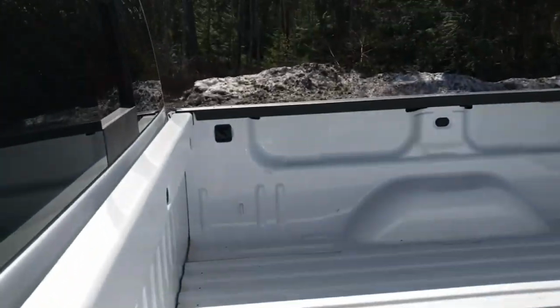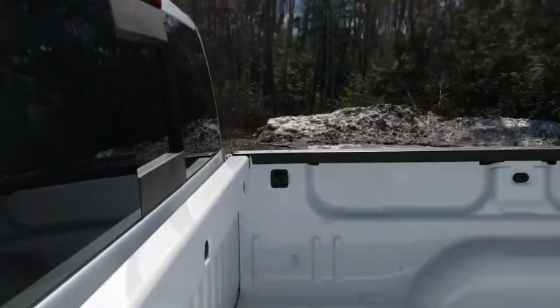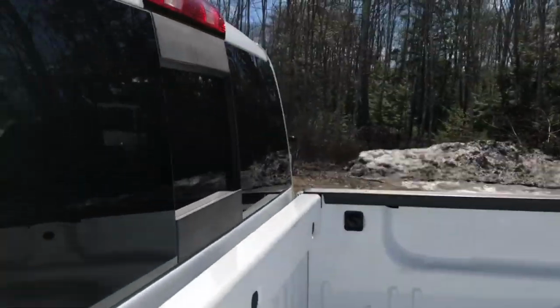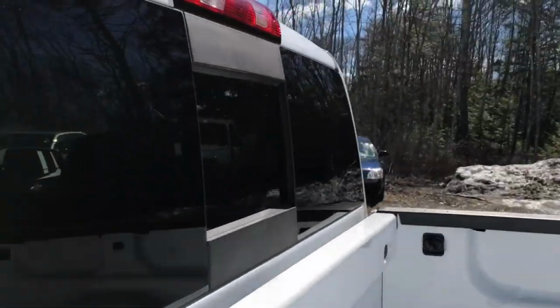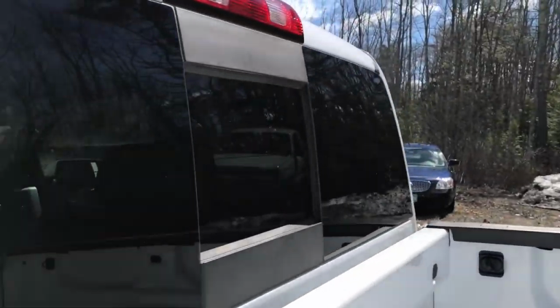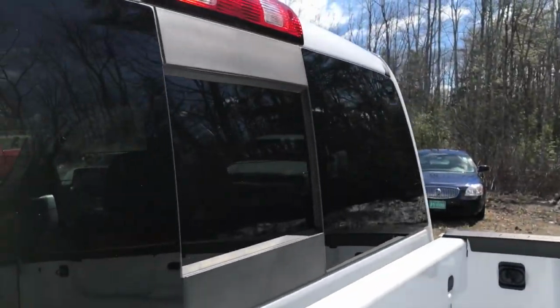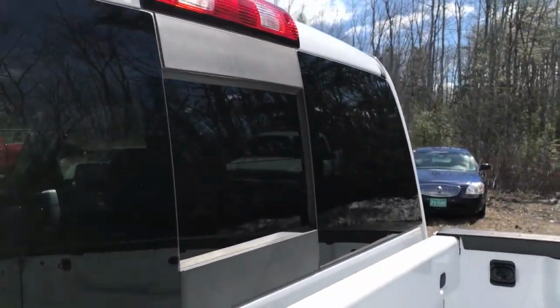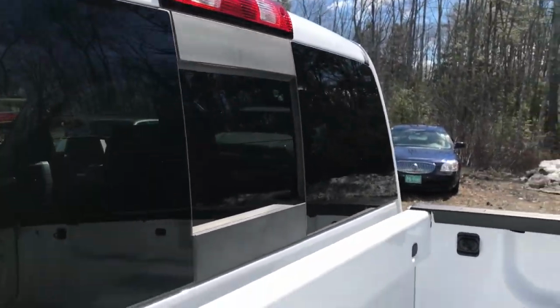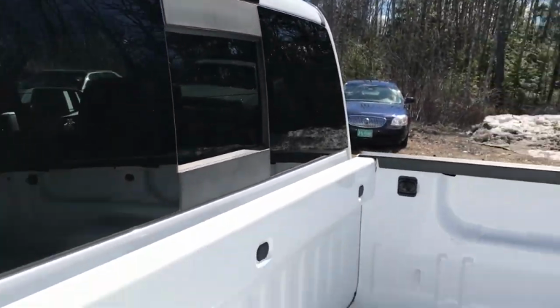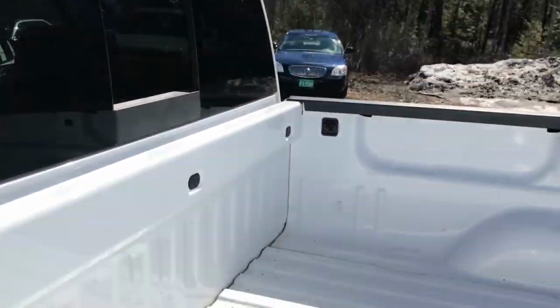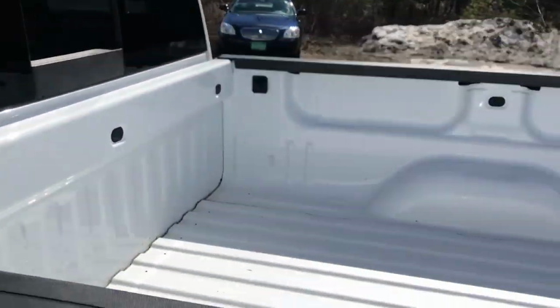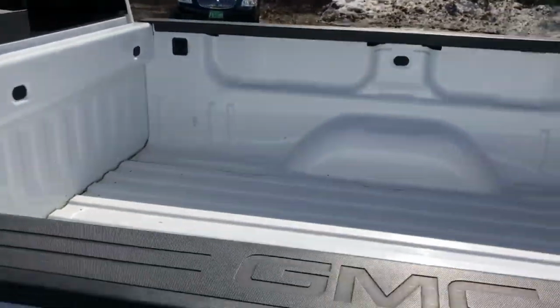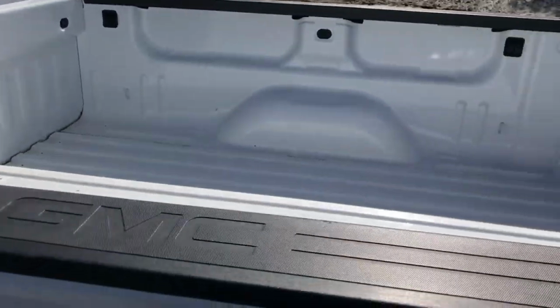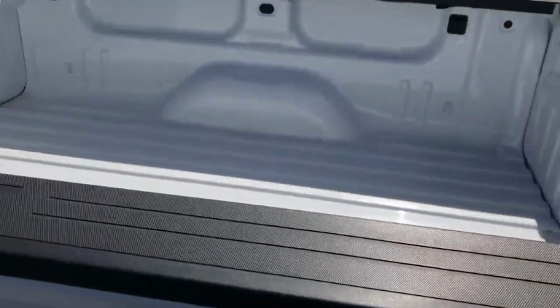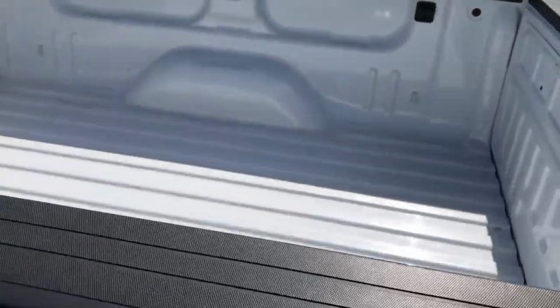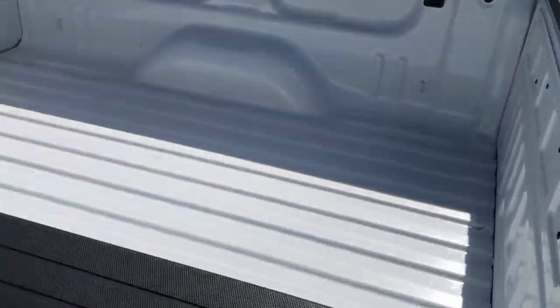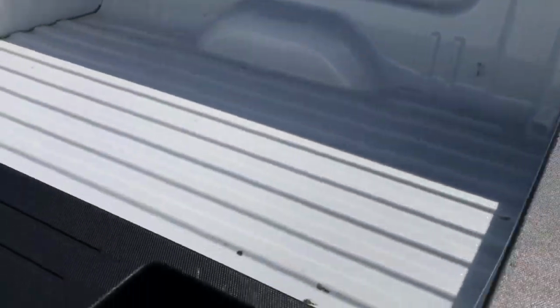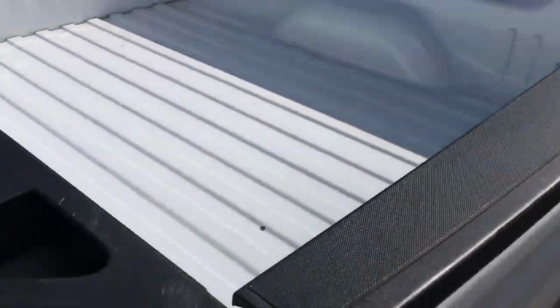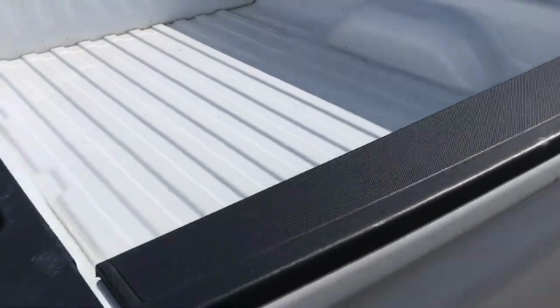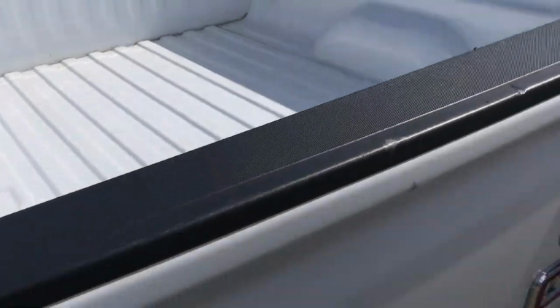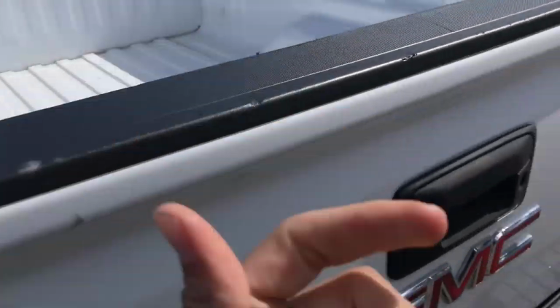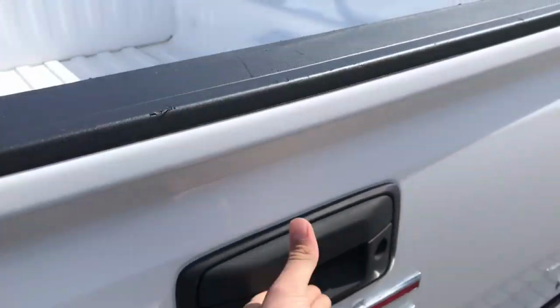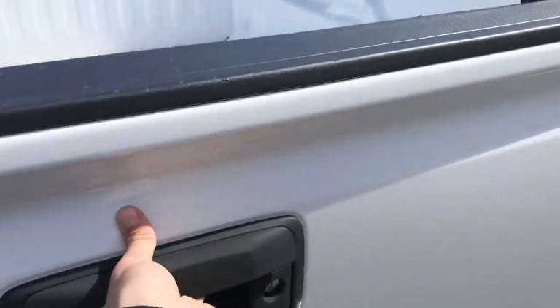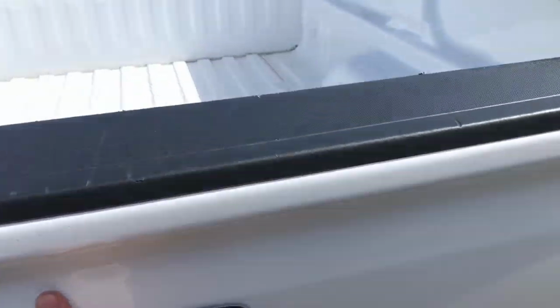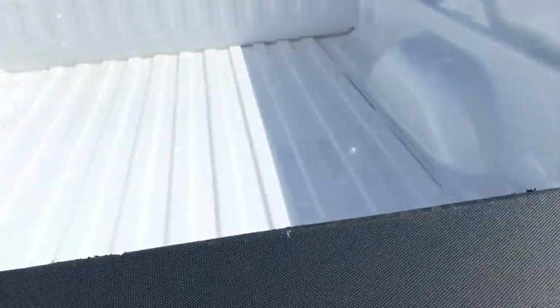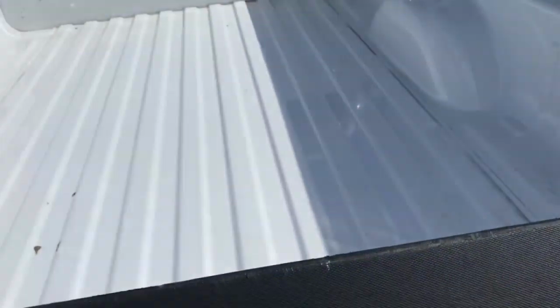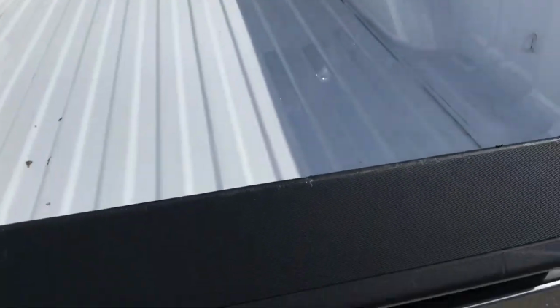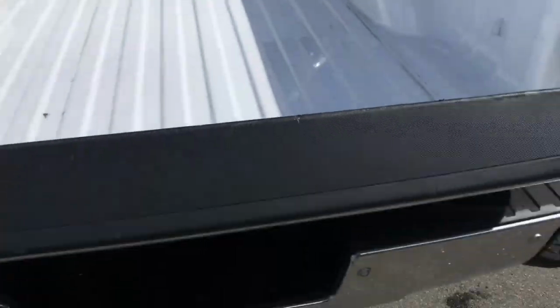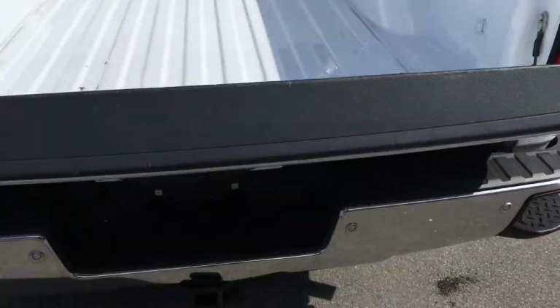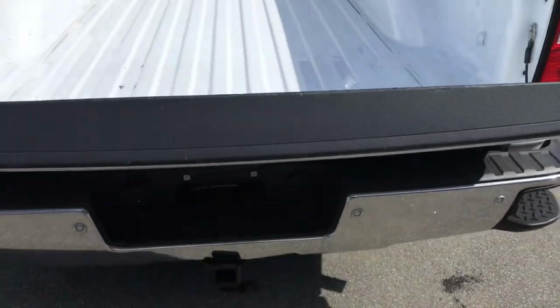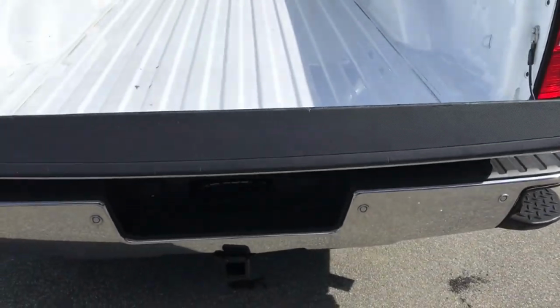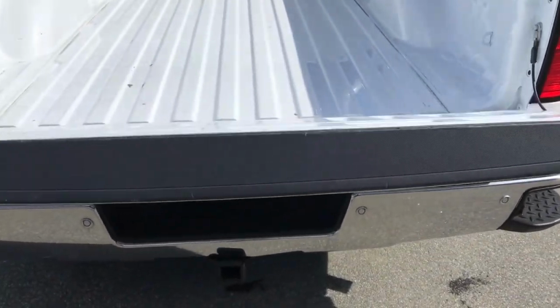Got your power sliding rear window in this truck as well. Bed's in great shape — no dings, dents, or scratches. Got your easy open tailgate as well.